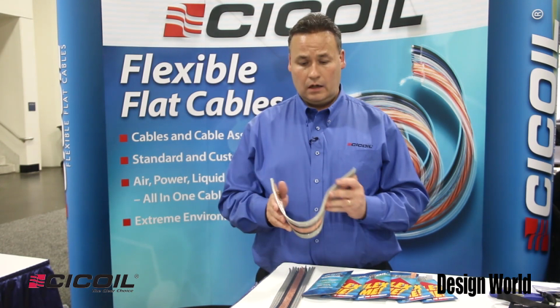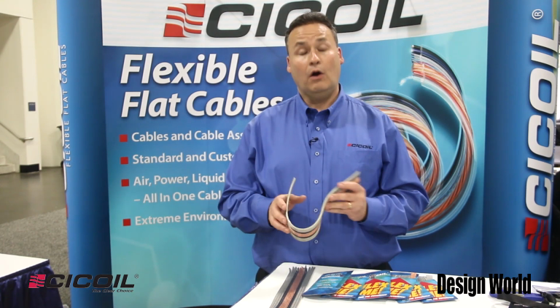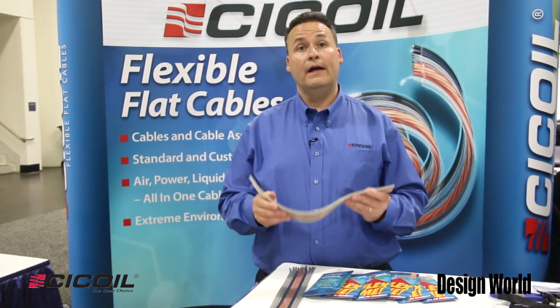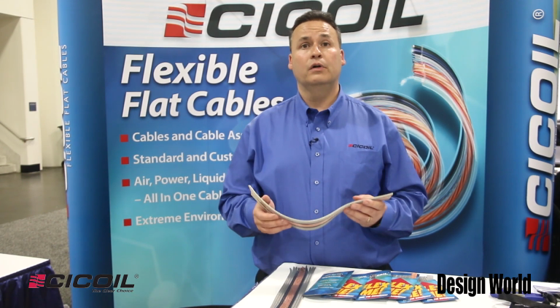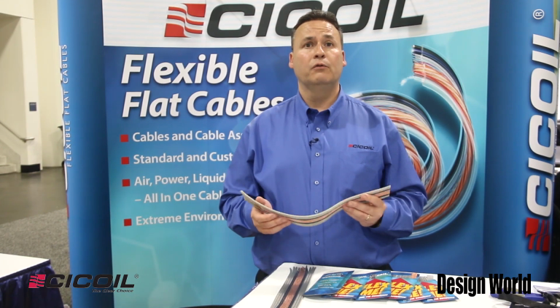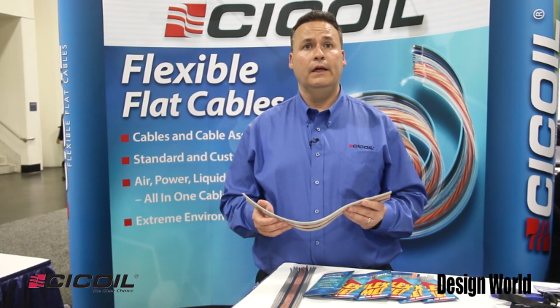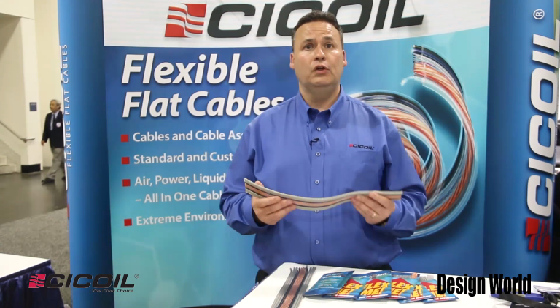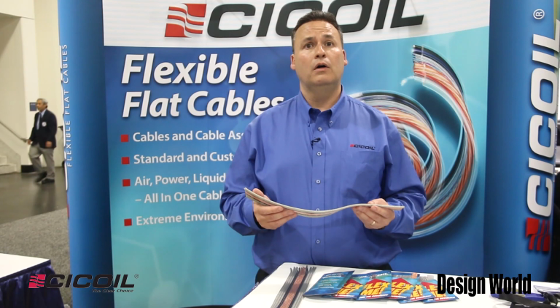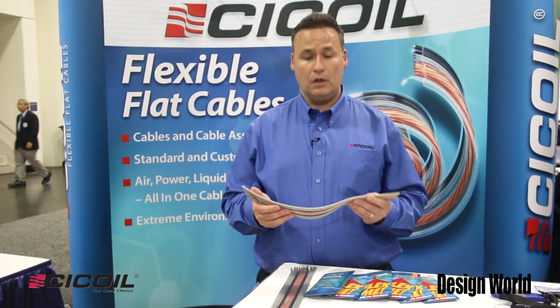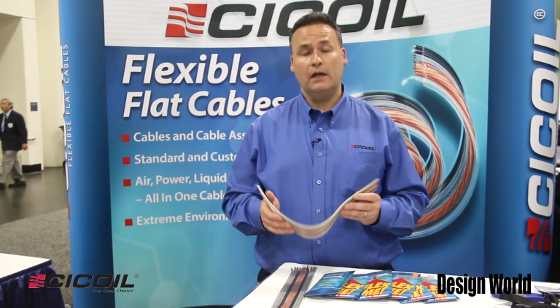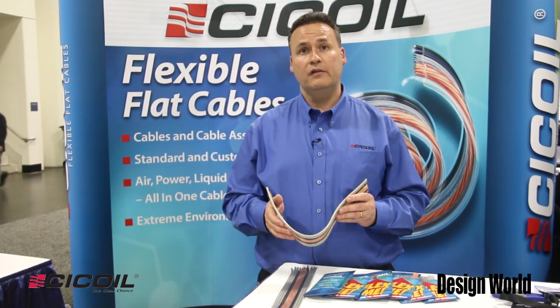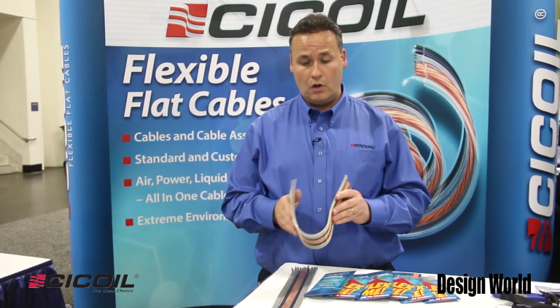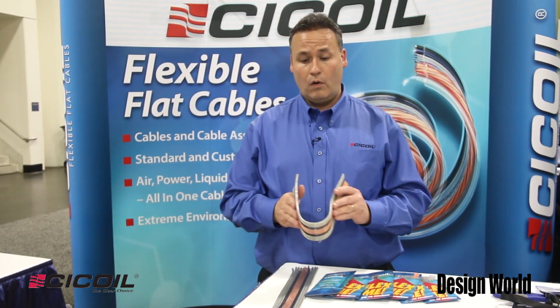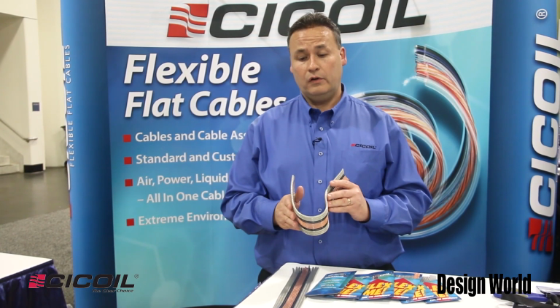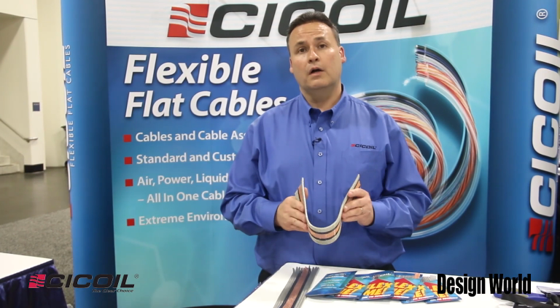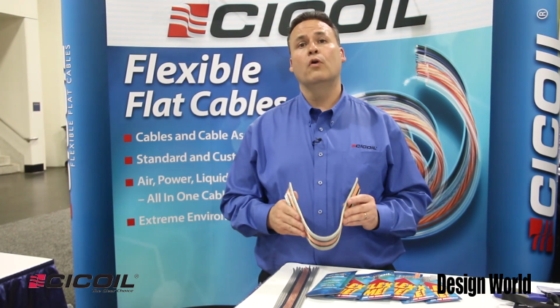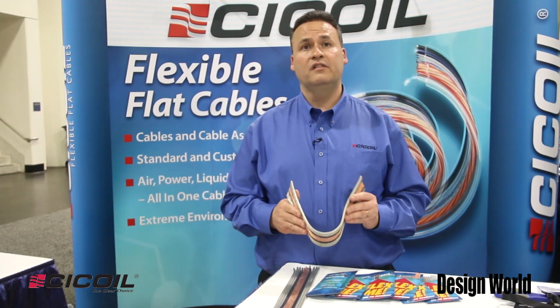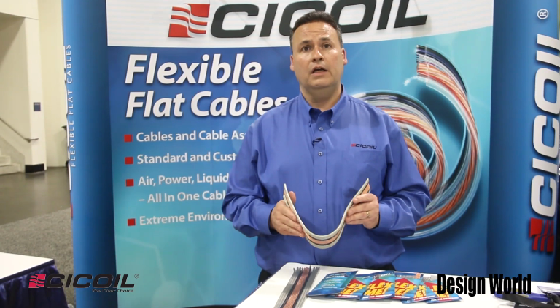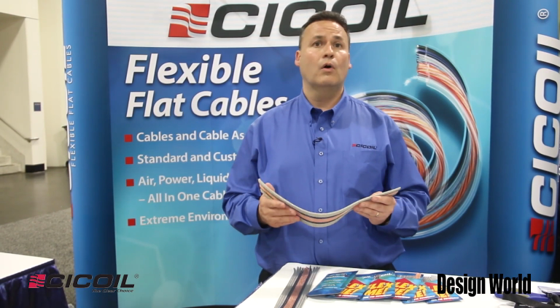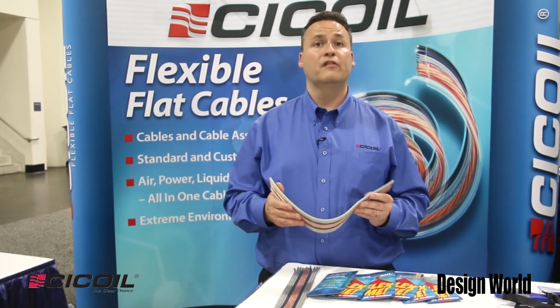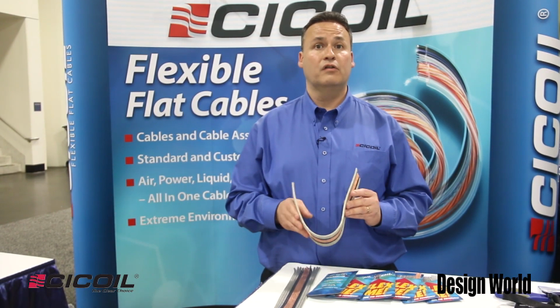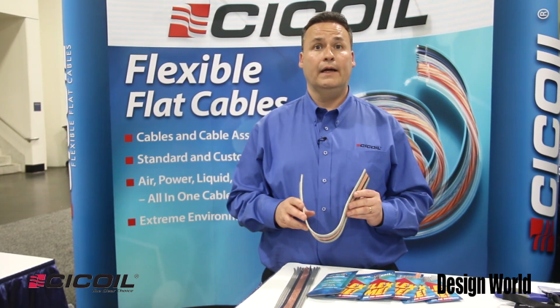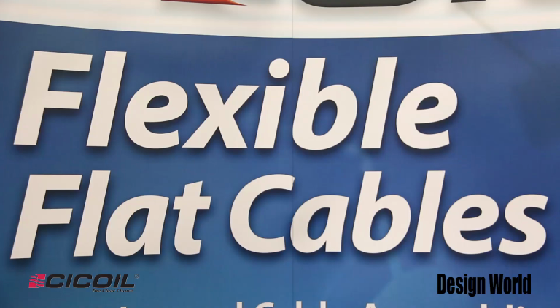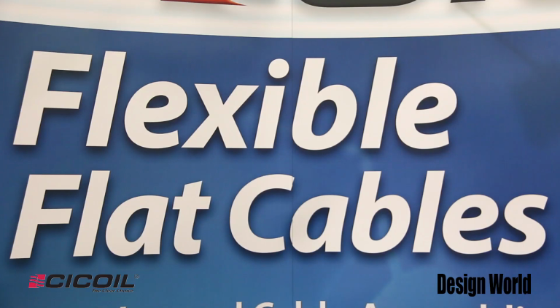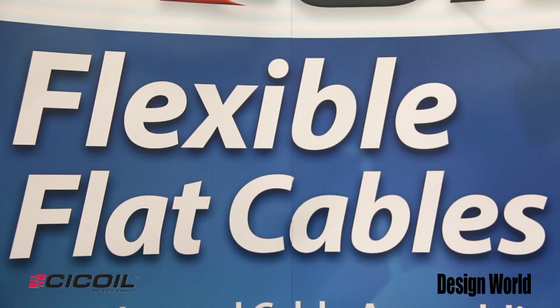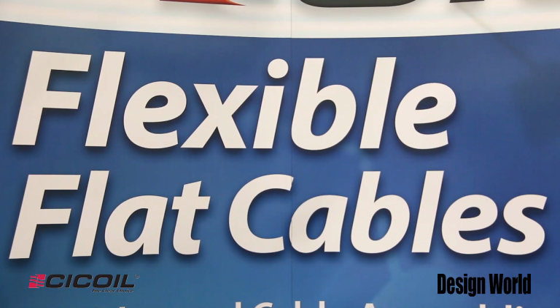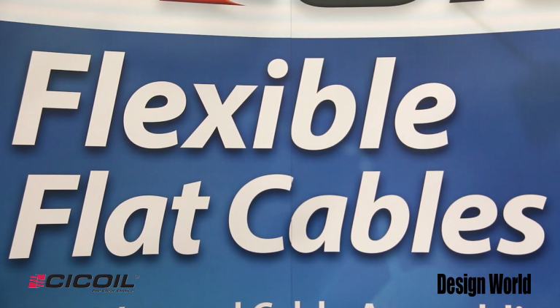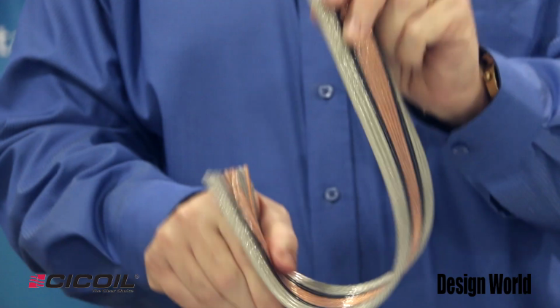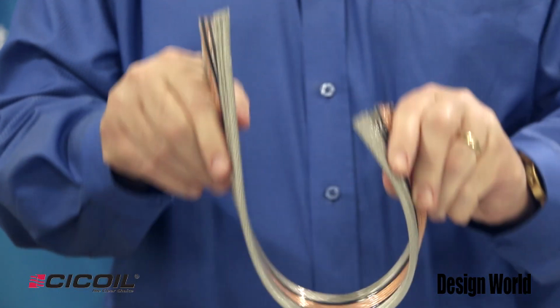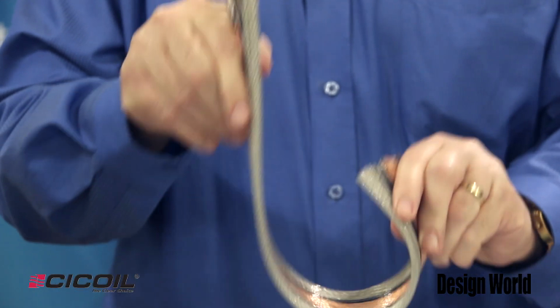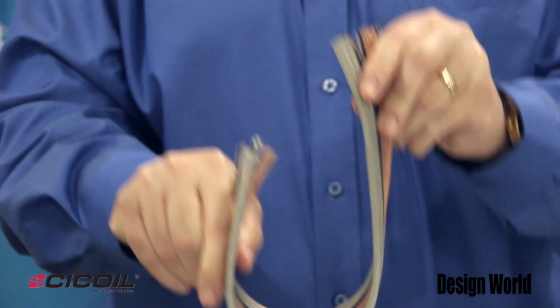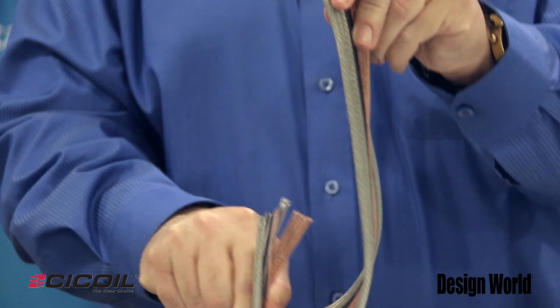They are class one clean room rated and UL recognized. They're also conforming to CE, RoHS, and REACH compliant. We've tested them in clean rooms, so they're great for class one.